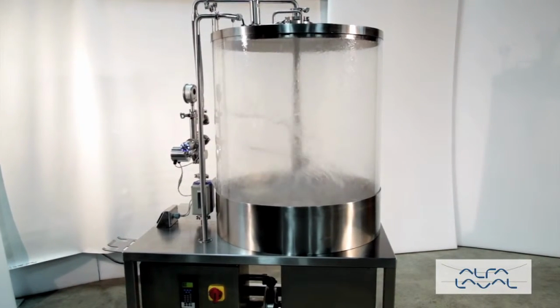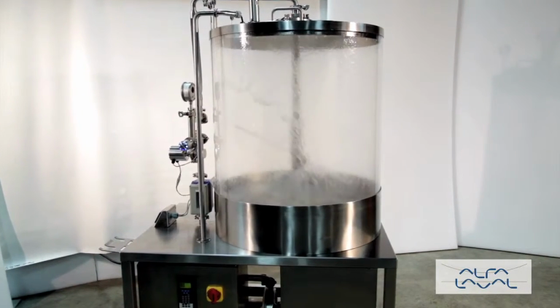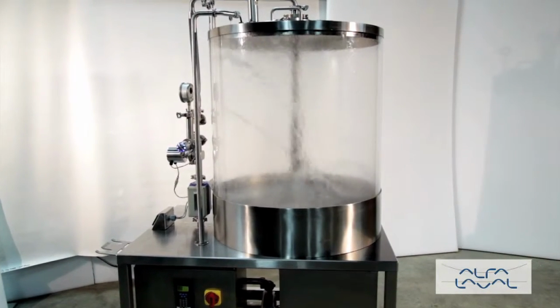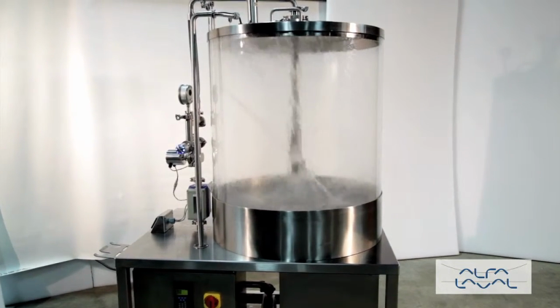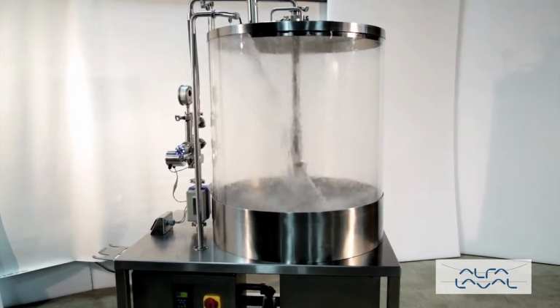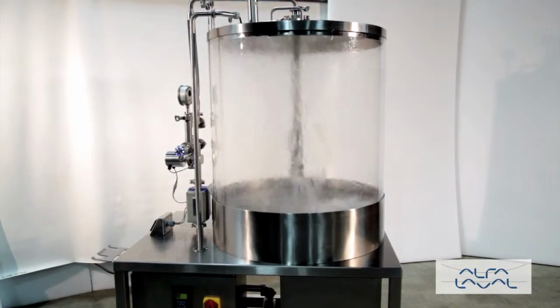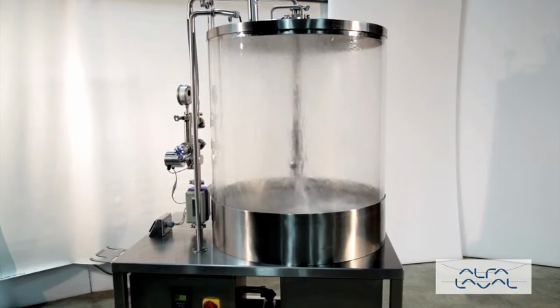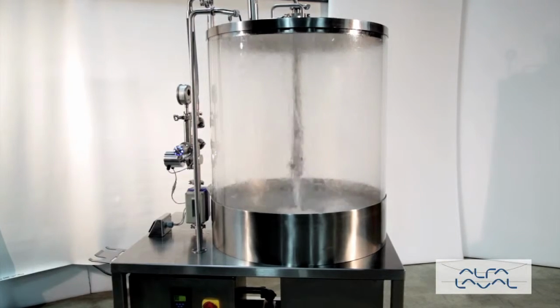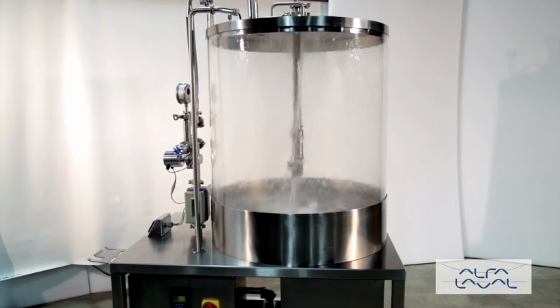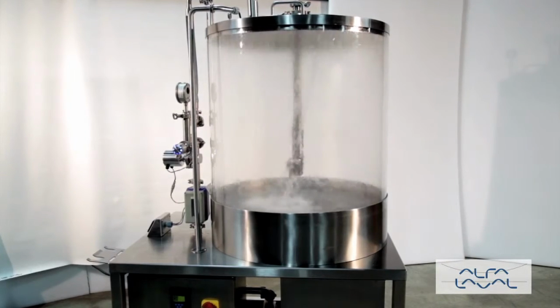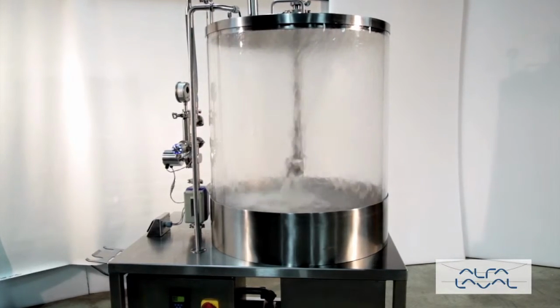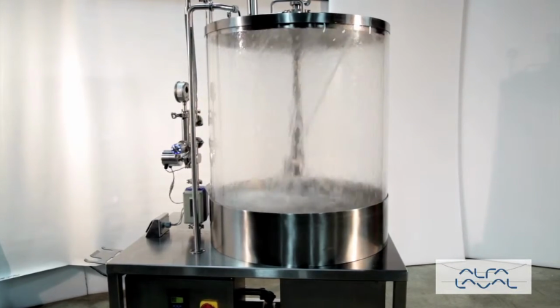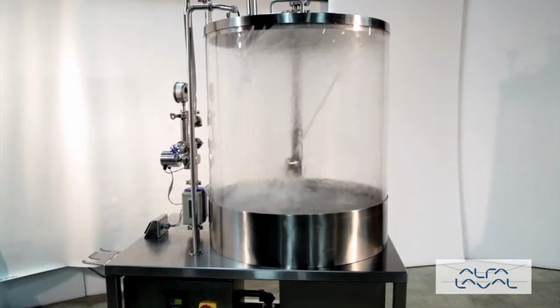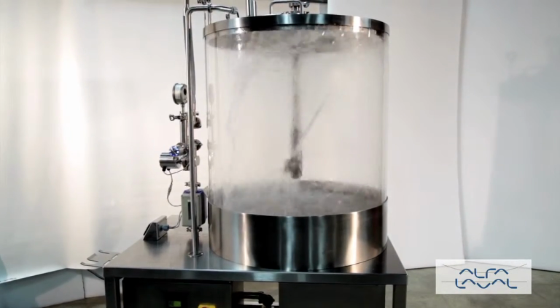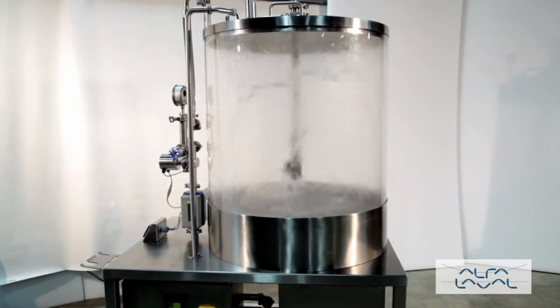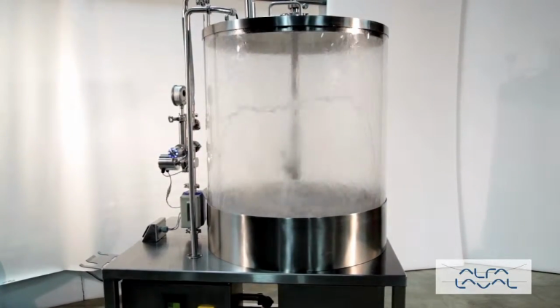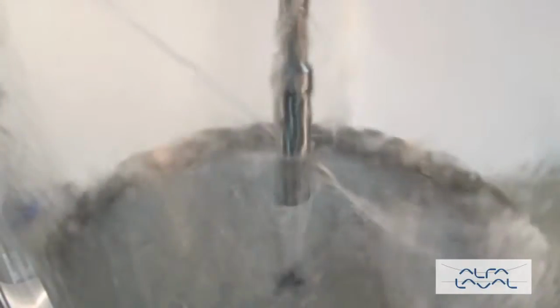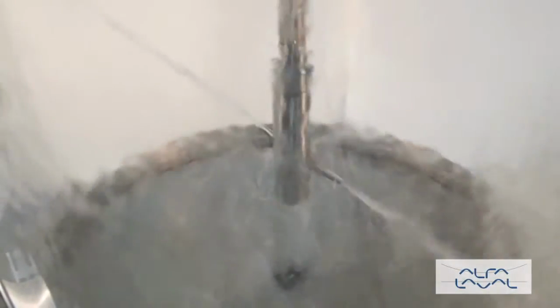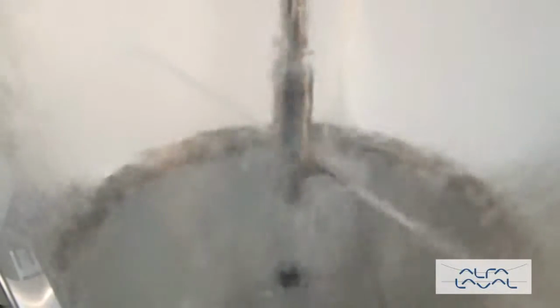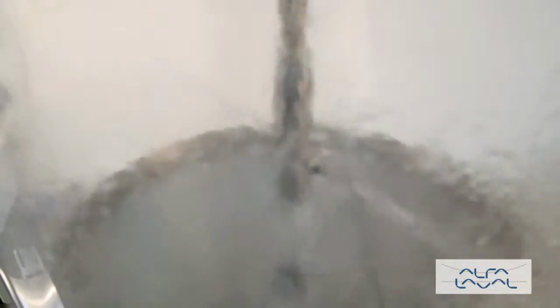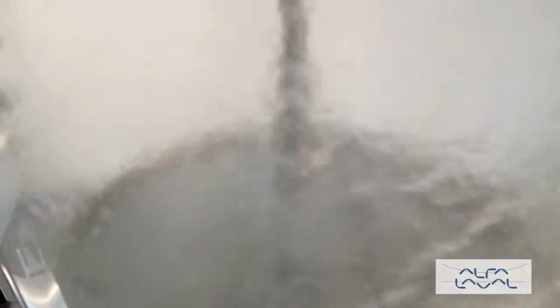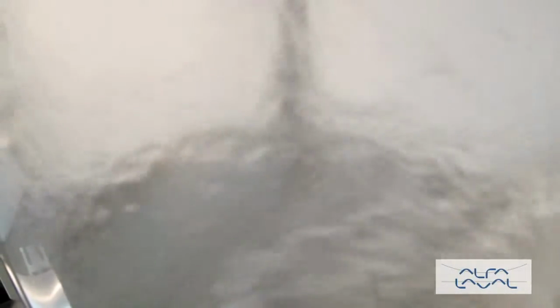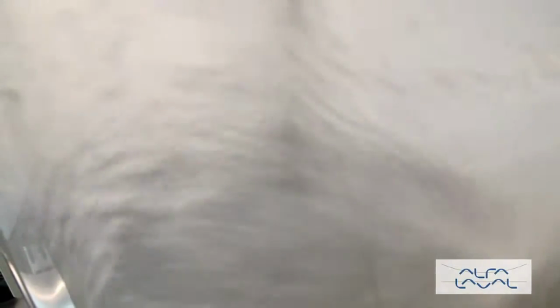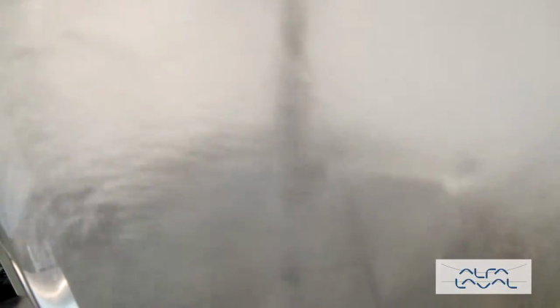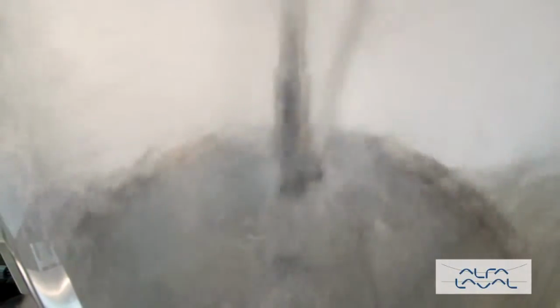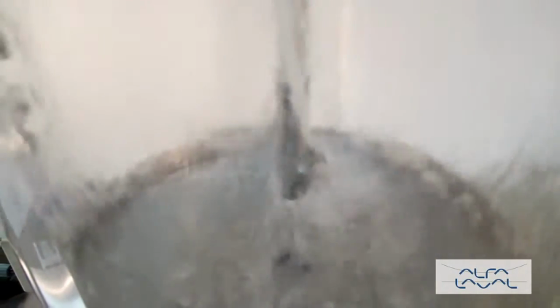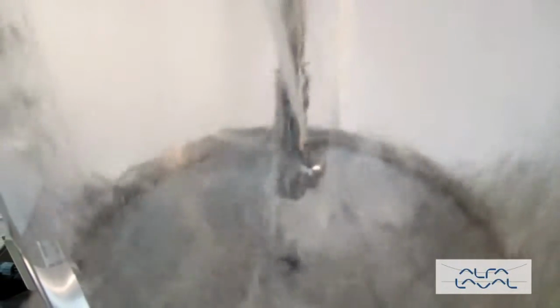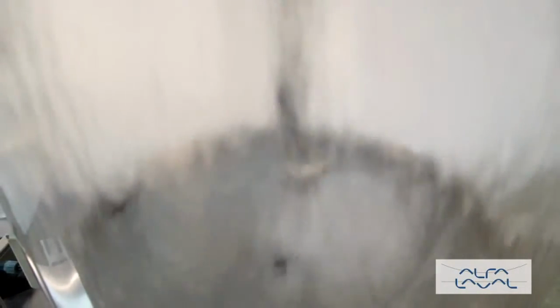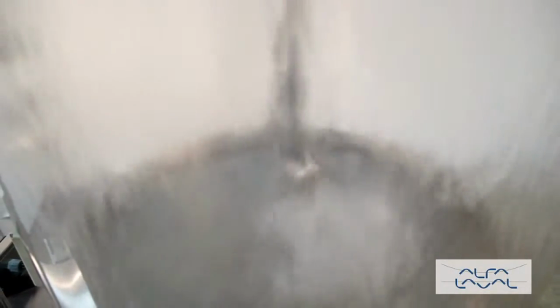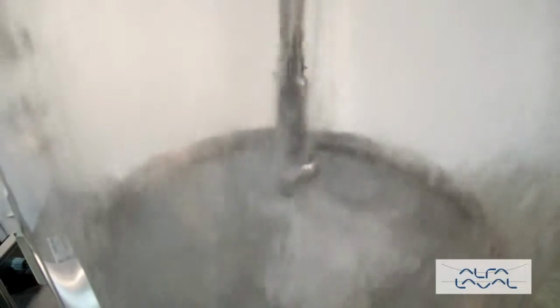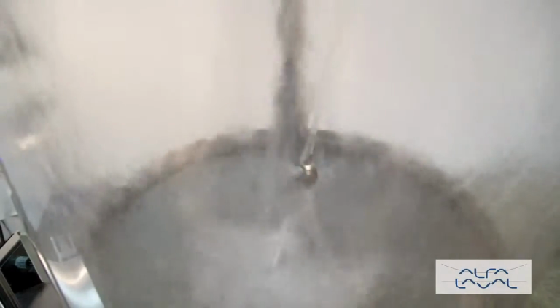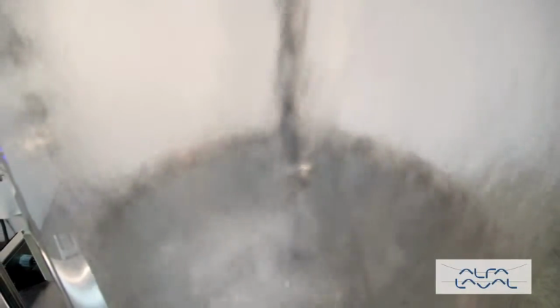The PowerFlex tank cleaning machine is designed to be self-flushing, self-draining, and self-lubricating. All components are made from FDA compliant materials. This robust machine is ideal for both portable and permanent applications.